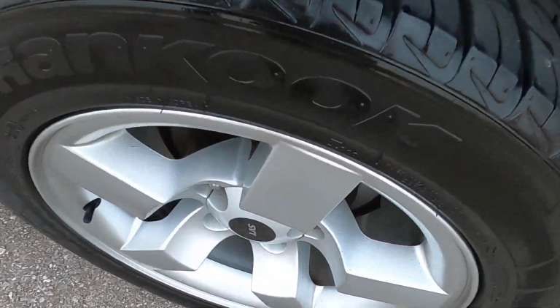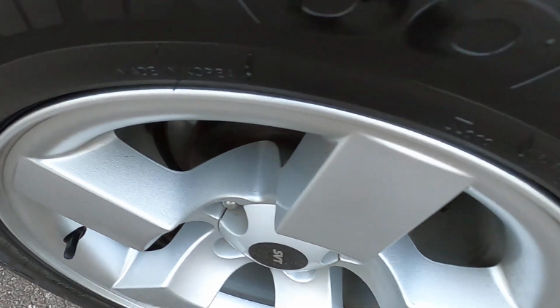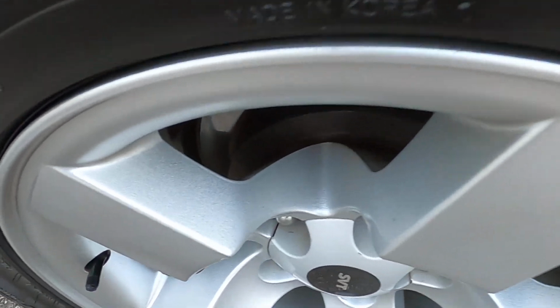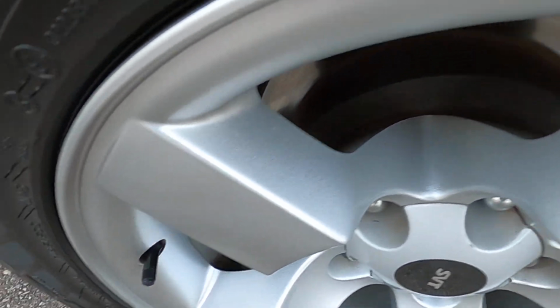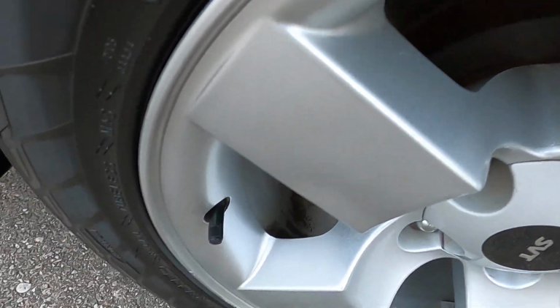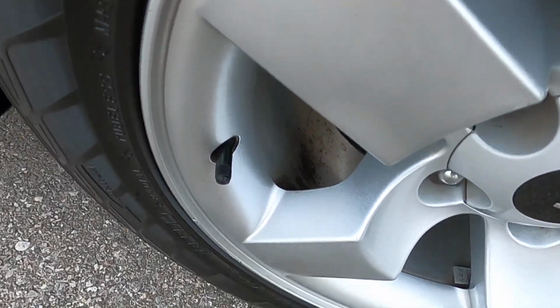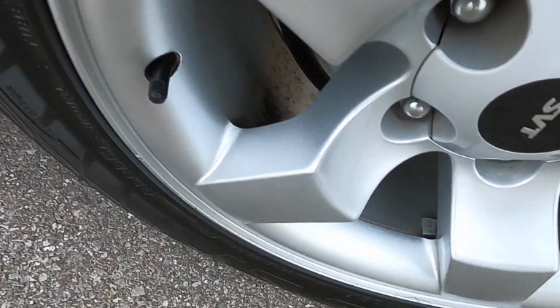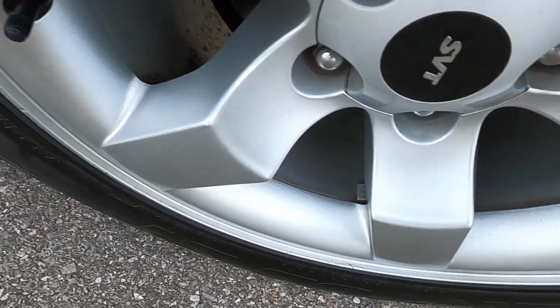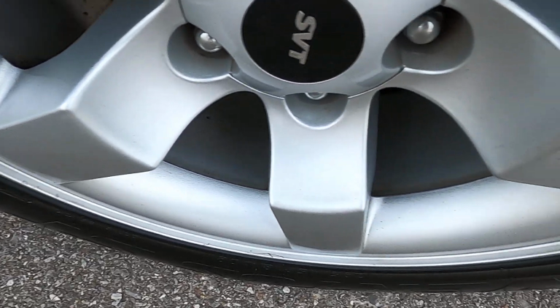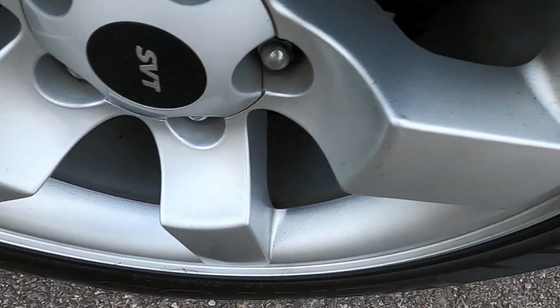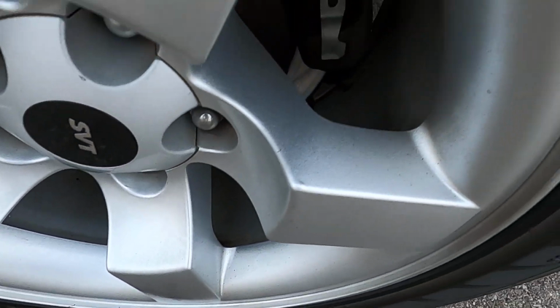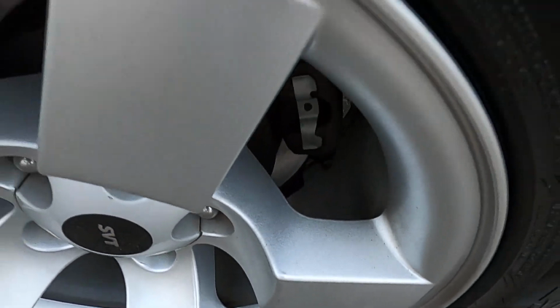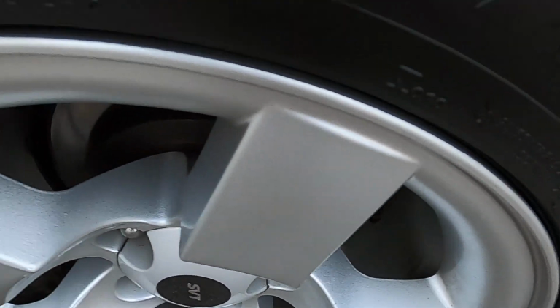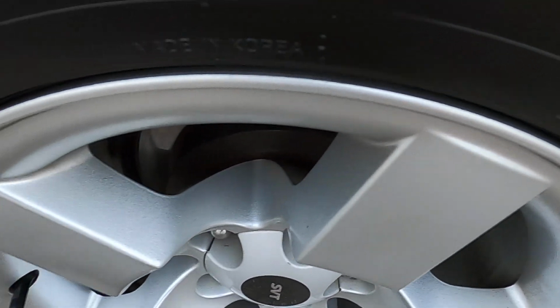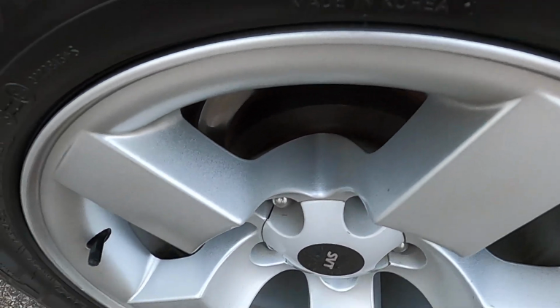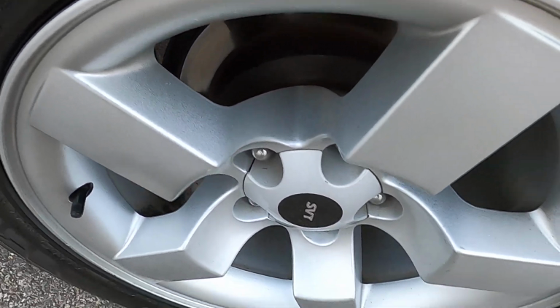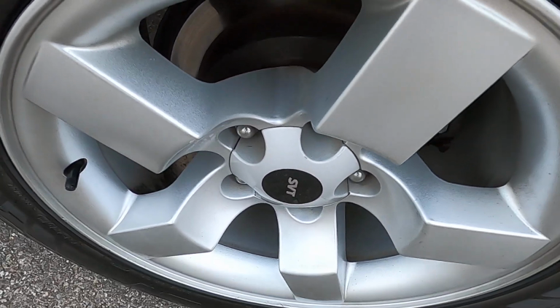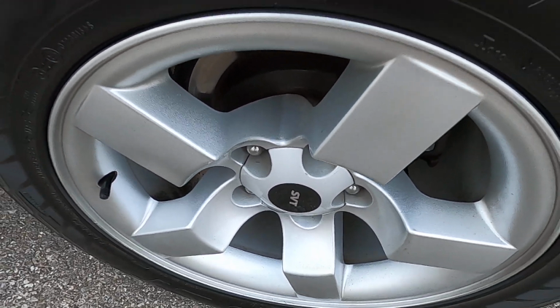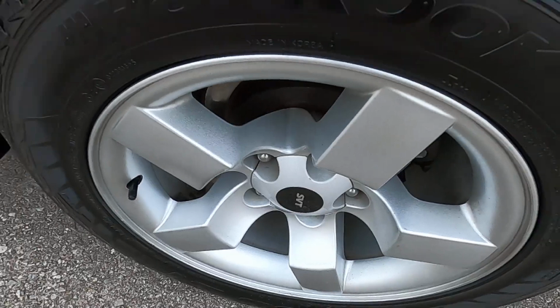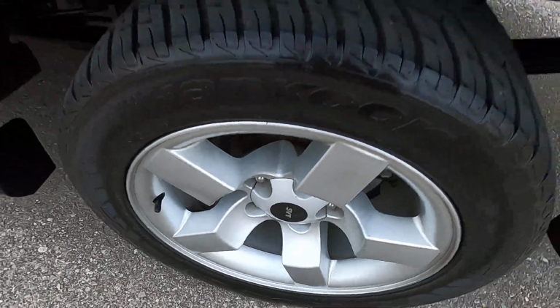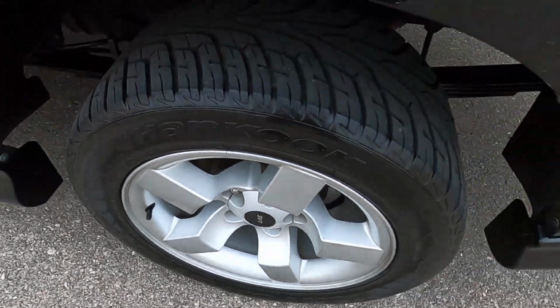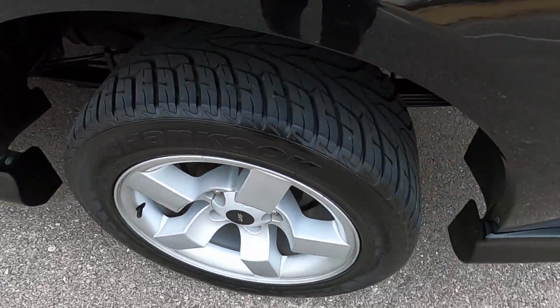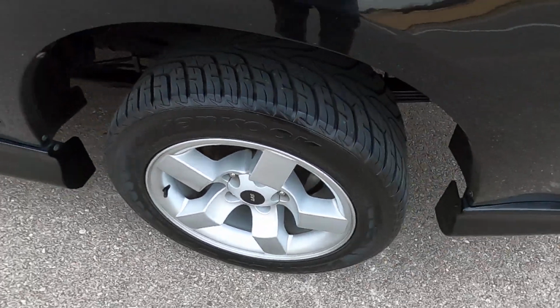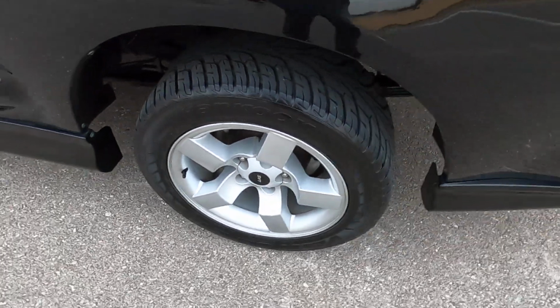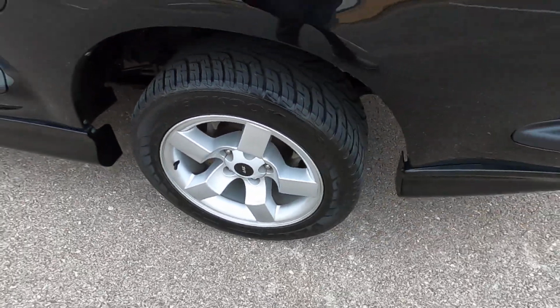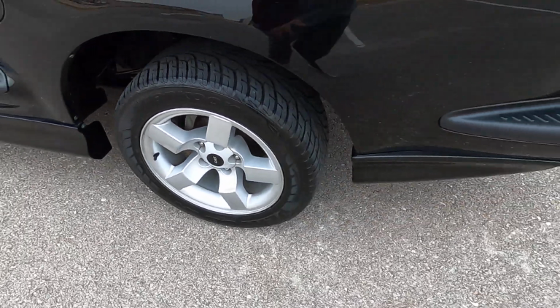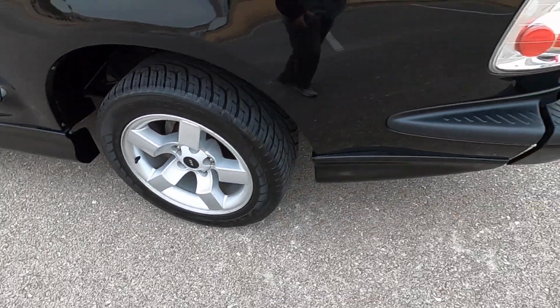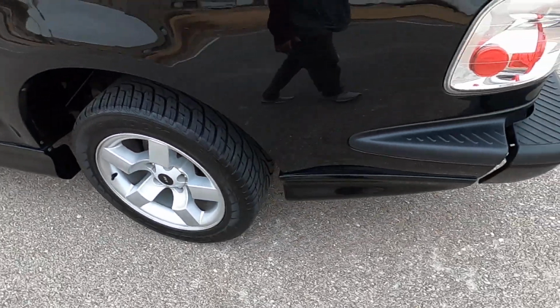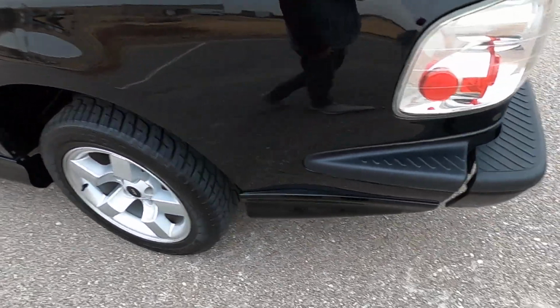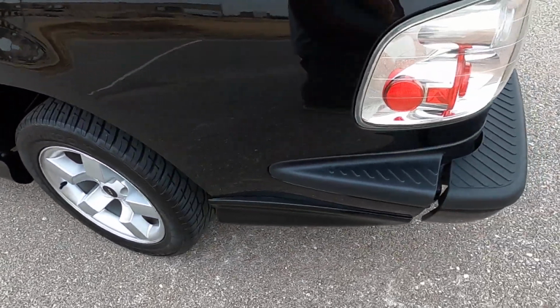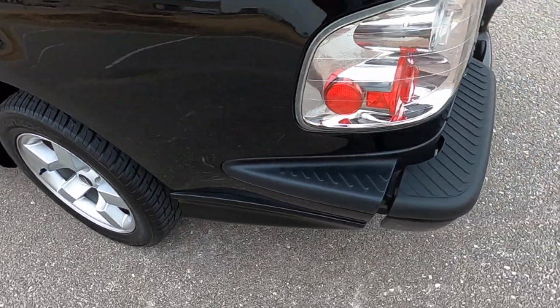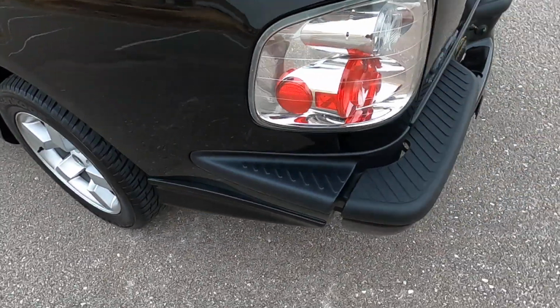Rear driver's side wheel — that wheel looks great. The finish is intact with no rash, scuffs, or anything like that. It looks great.